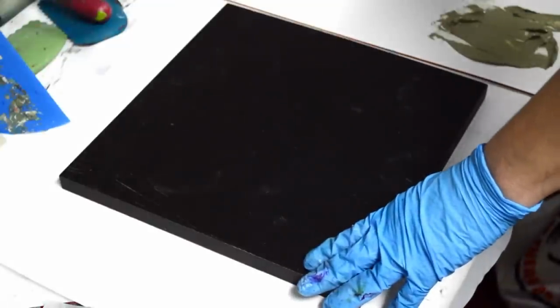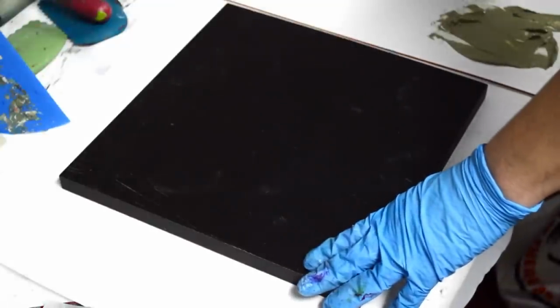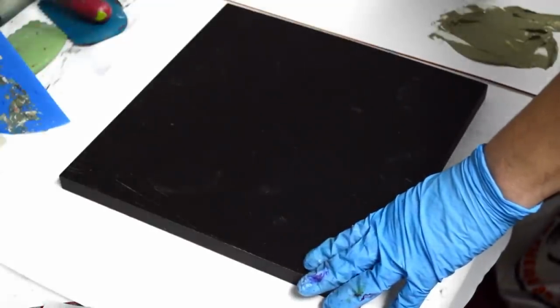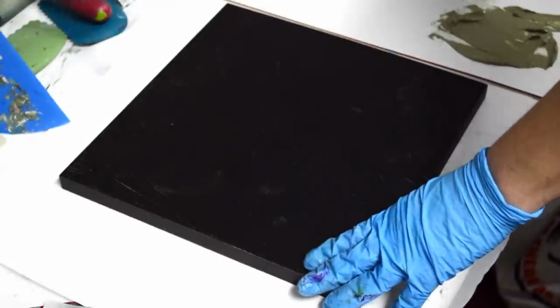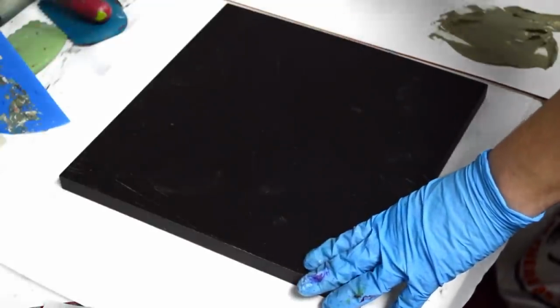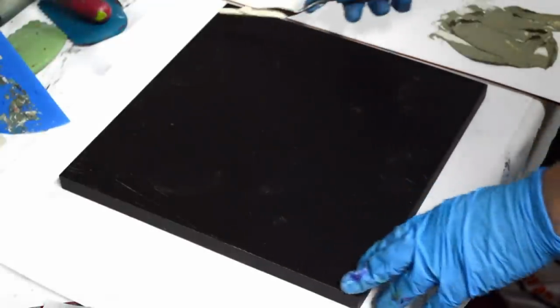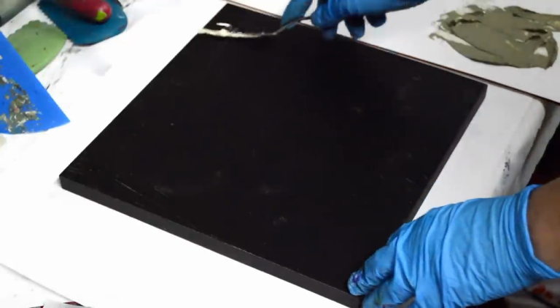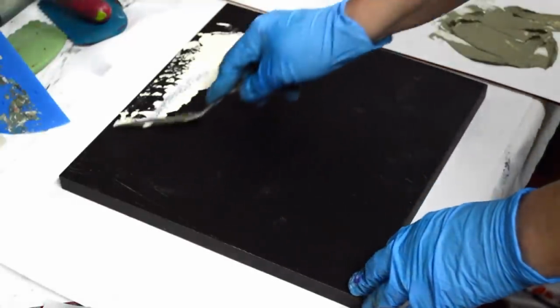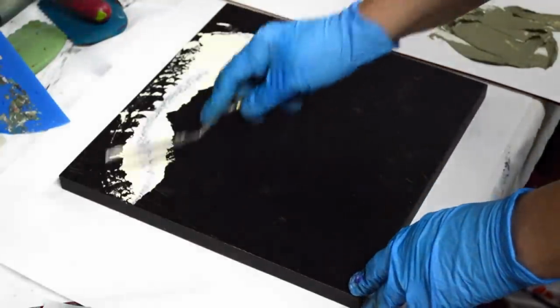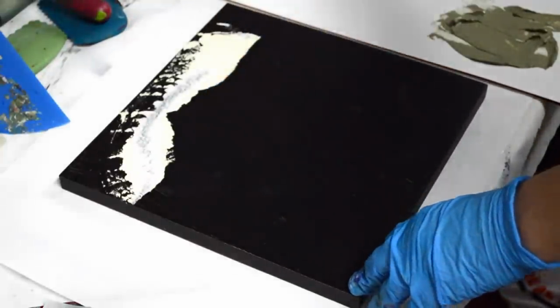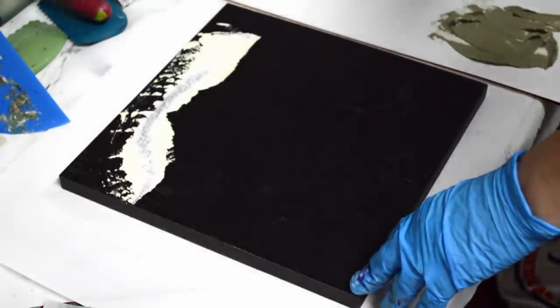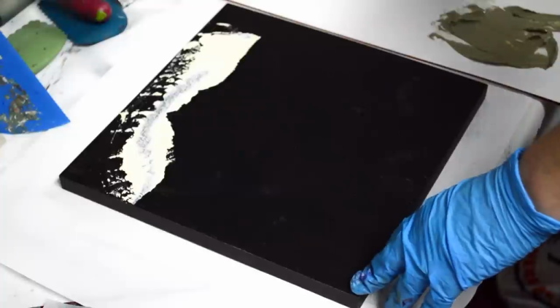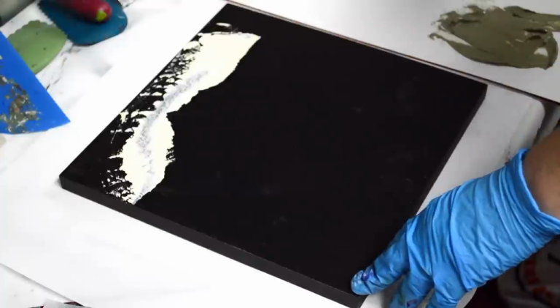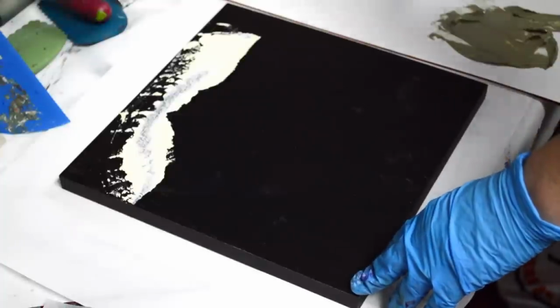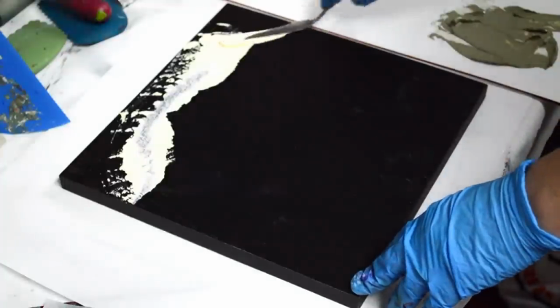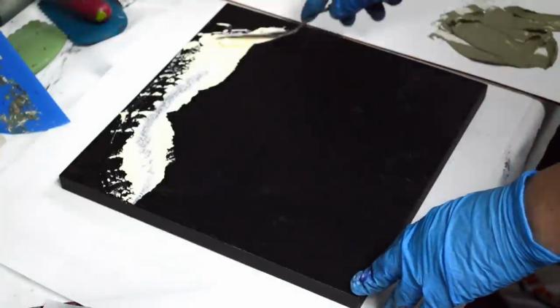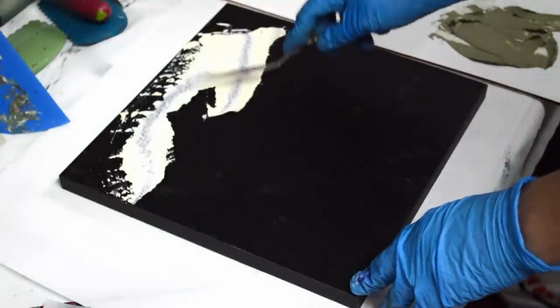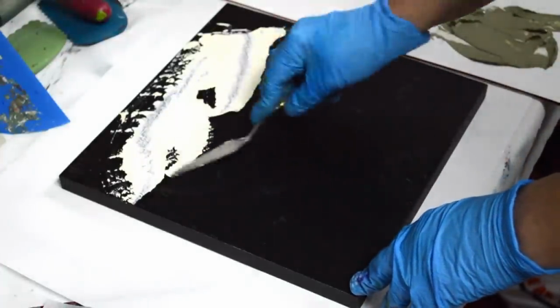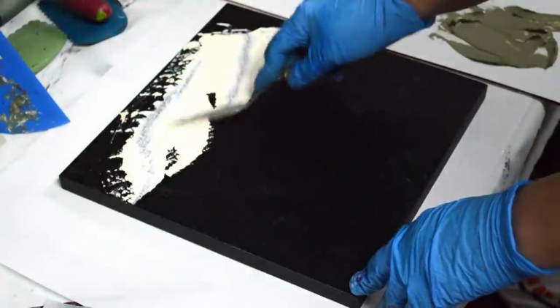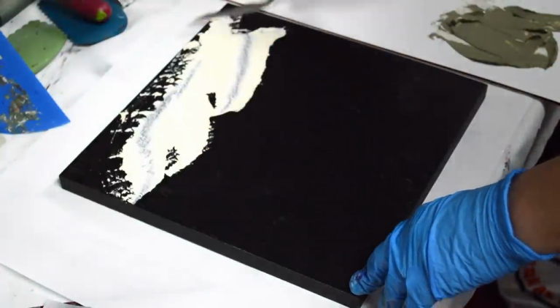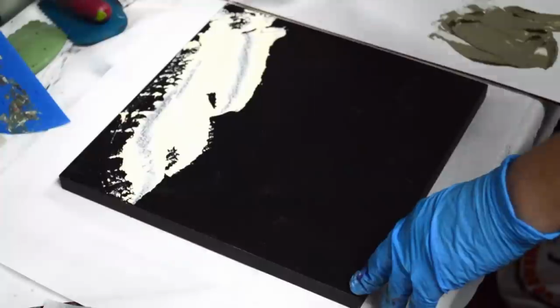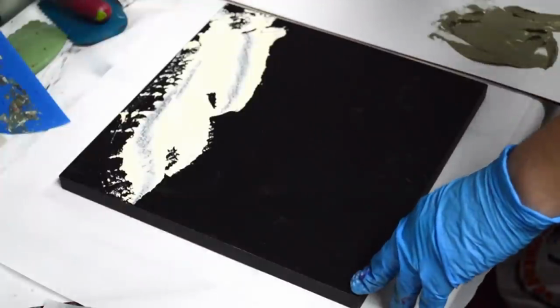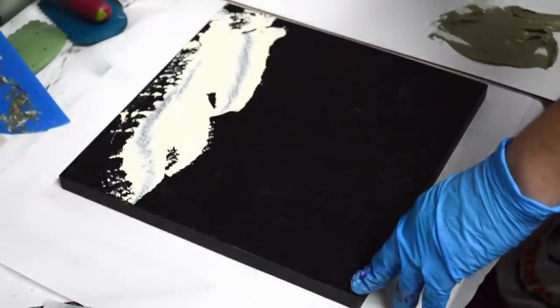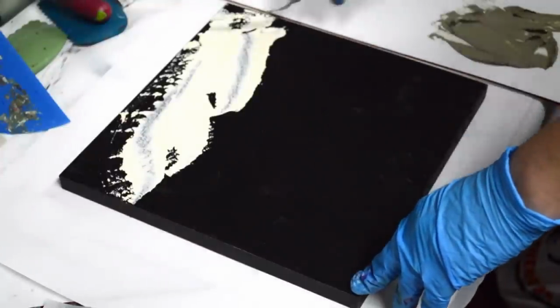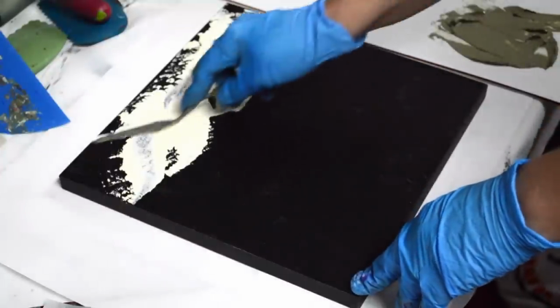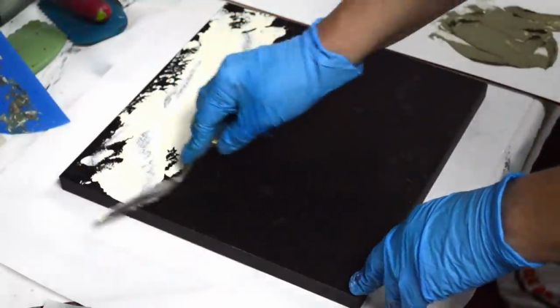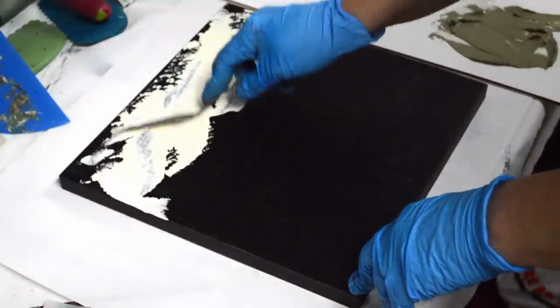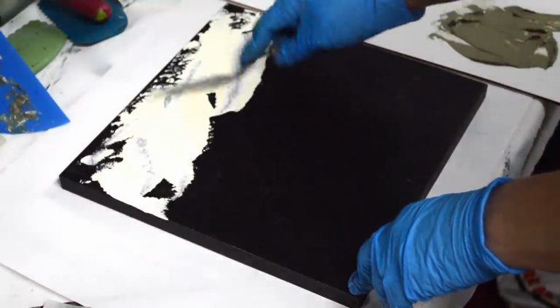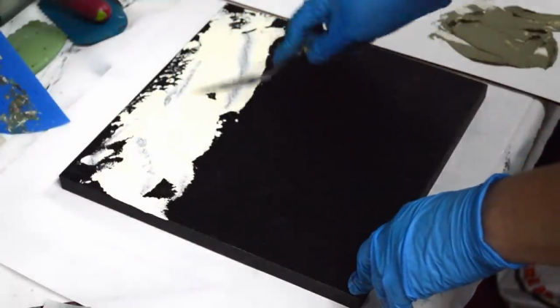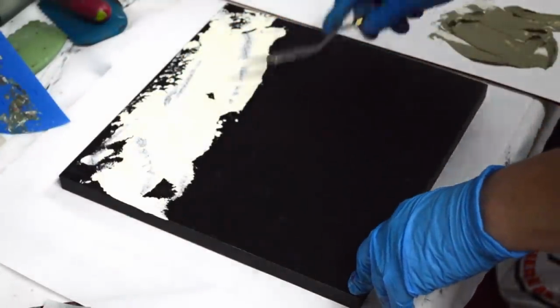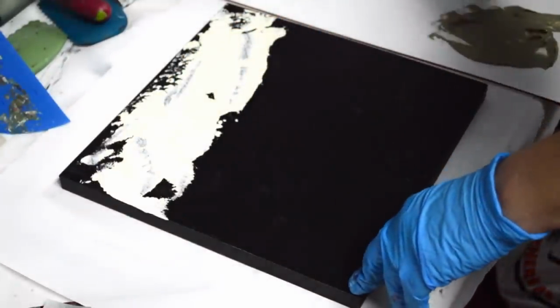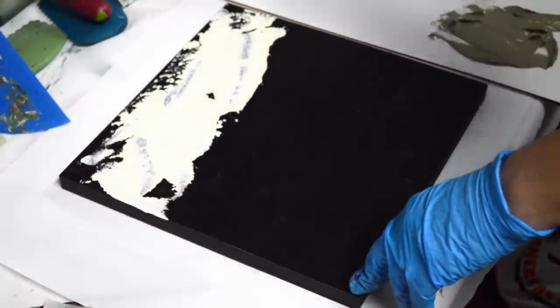This is what I do every day and I'm using the same medium, so I do have some command over it that somebody who just started may not. But I do also have some tips I'd like to share that might make it a little bit easier for you.